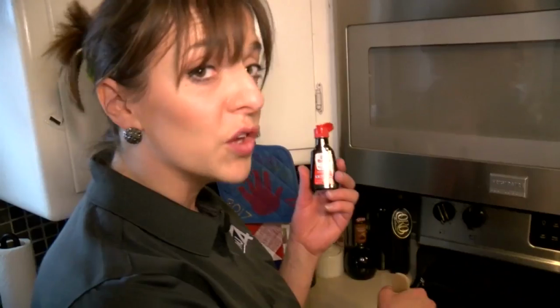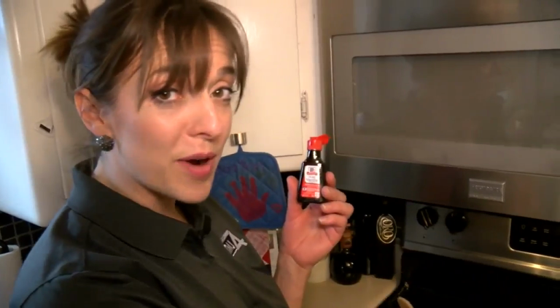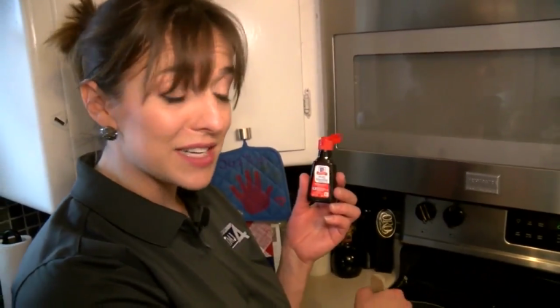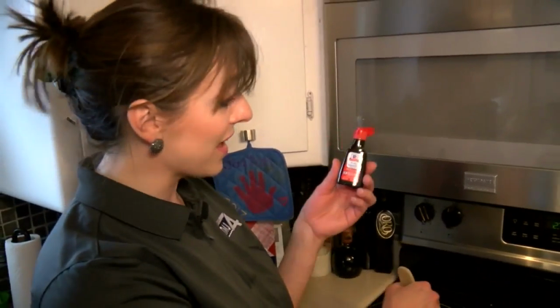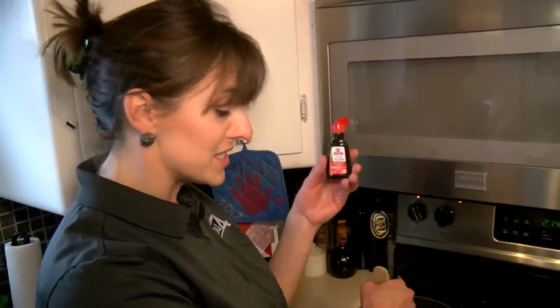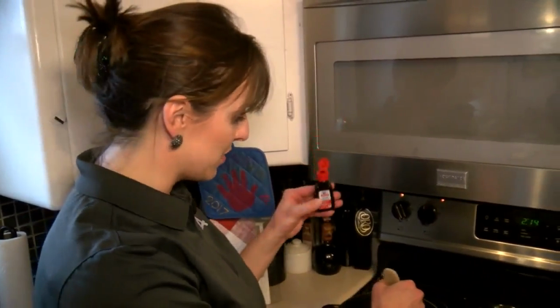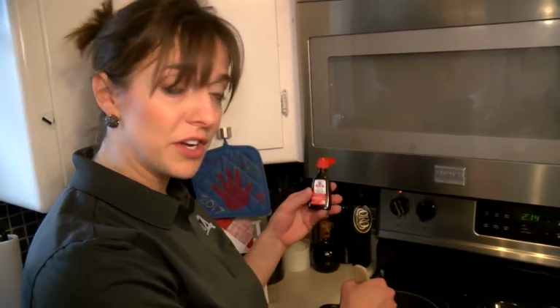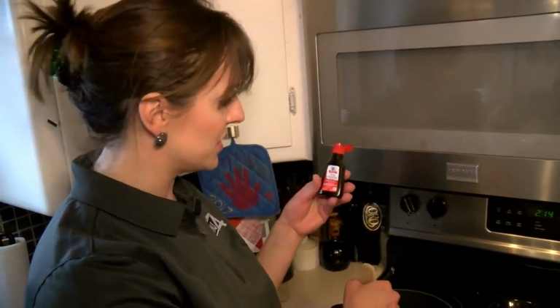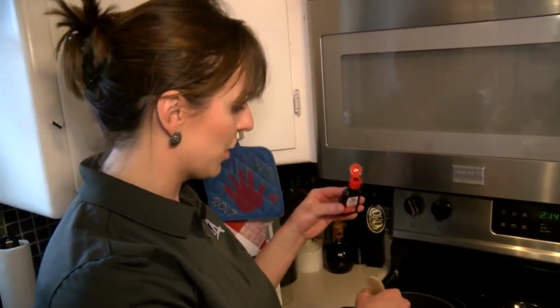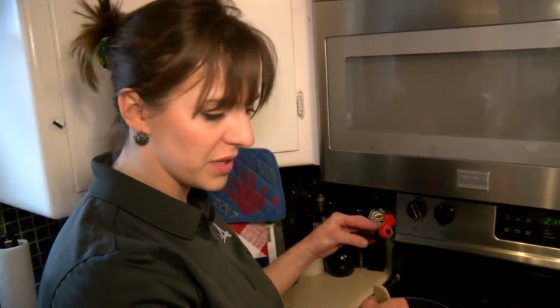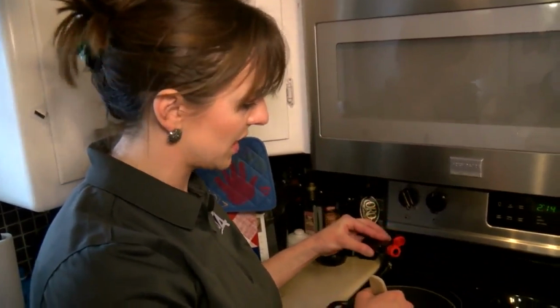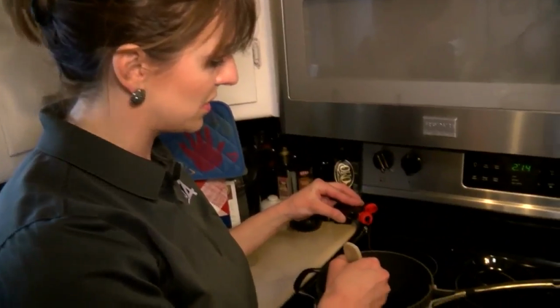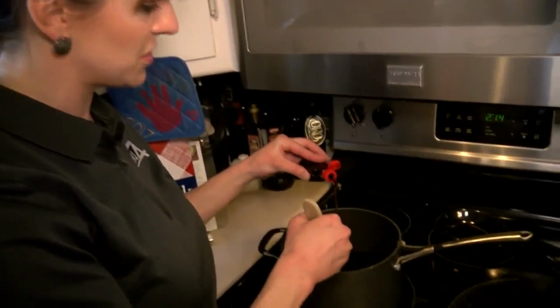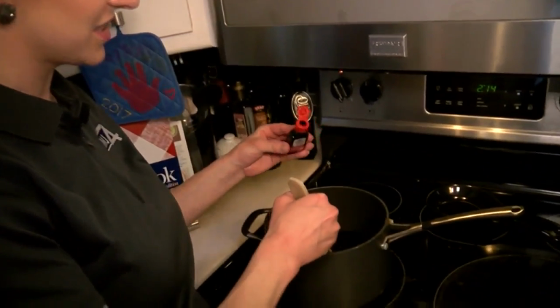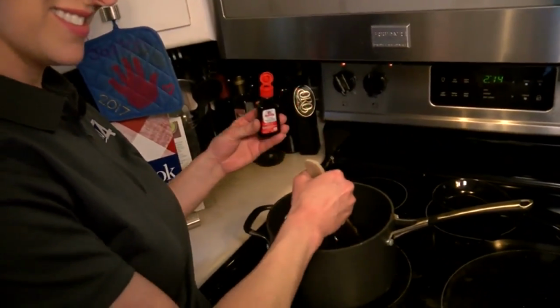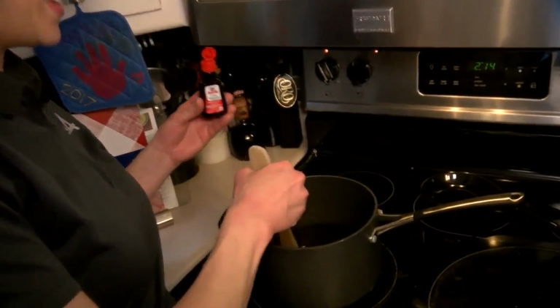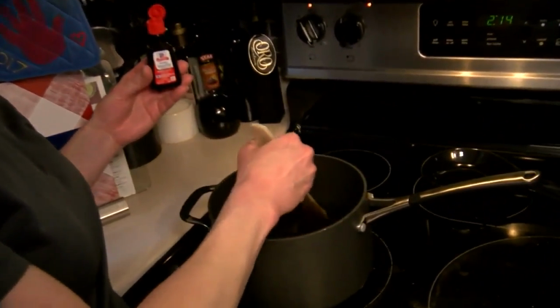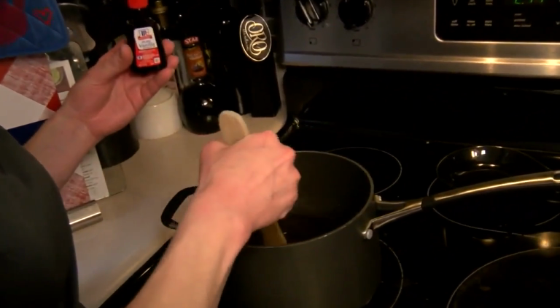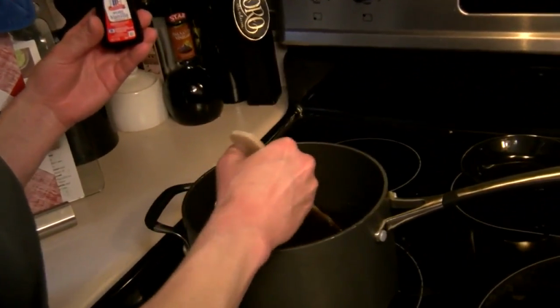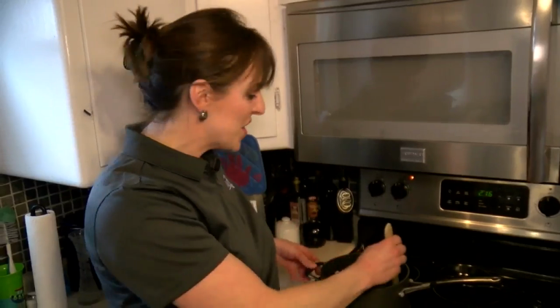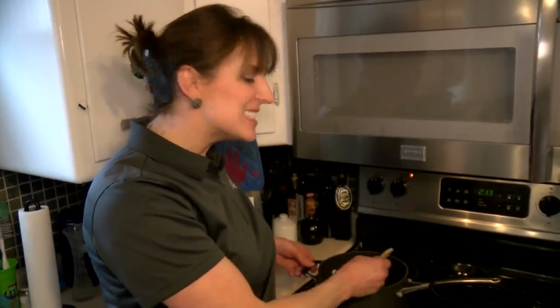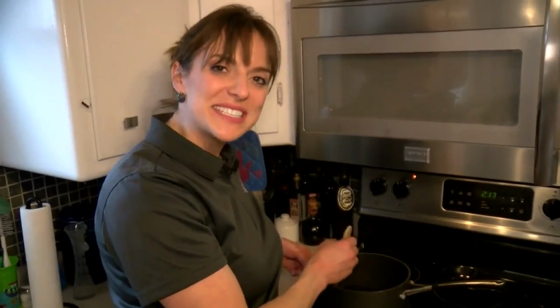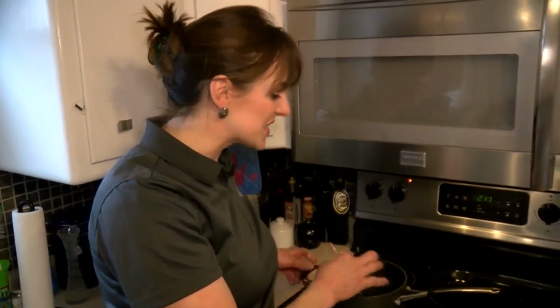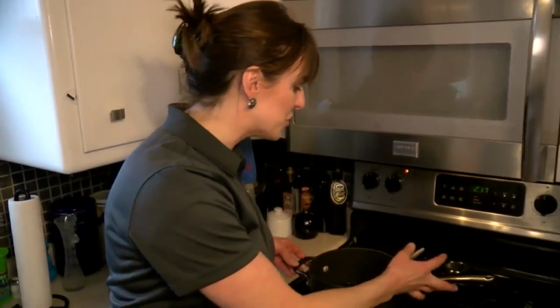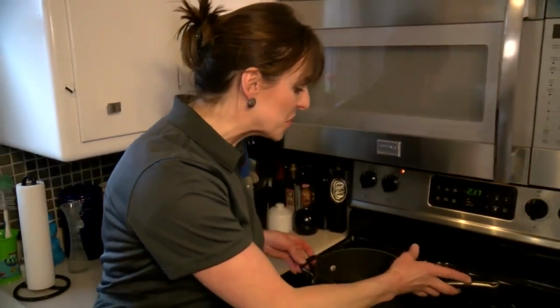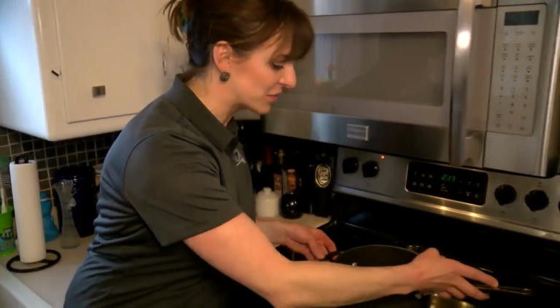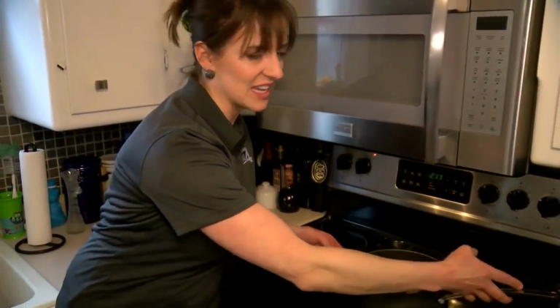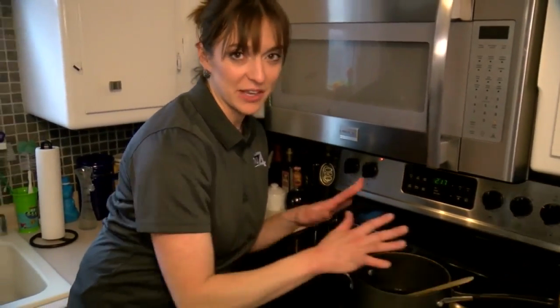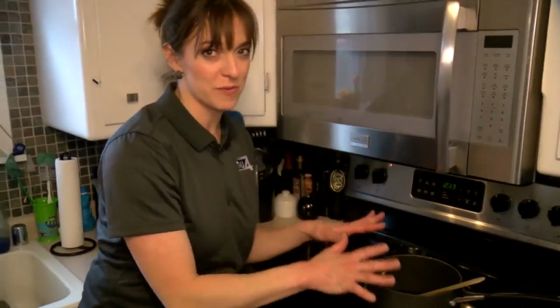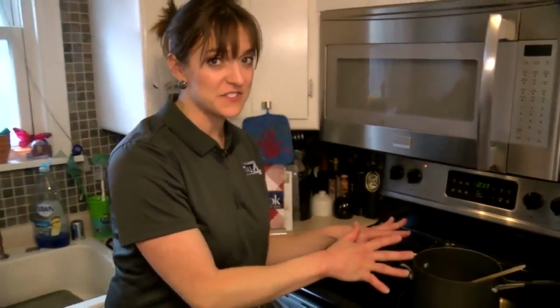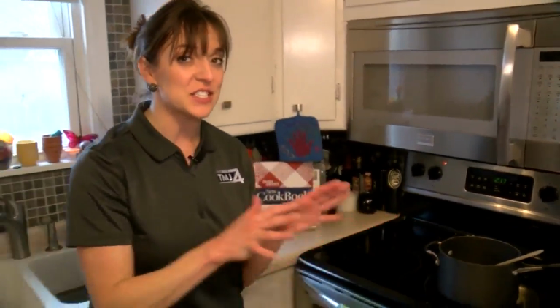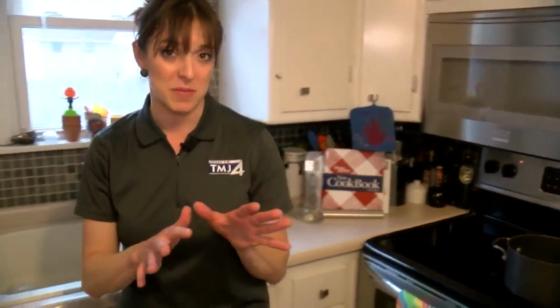If you want your rock candy to be flavored, just add a little bit of flavor — you can use vanilla or peppermint. Once the sugar is all dissolved, remove it from the heat and let it cool for about 15 to 20 minutes.